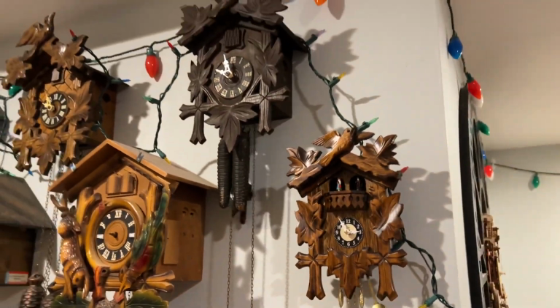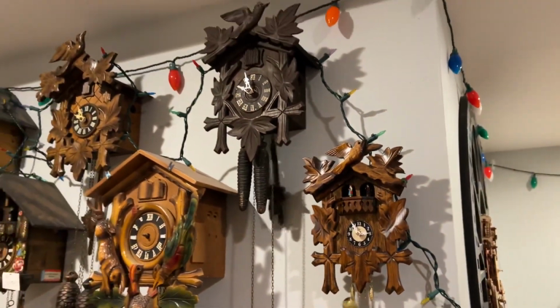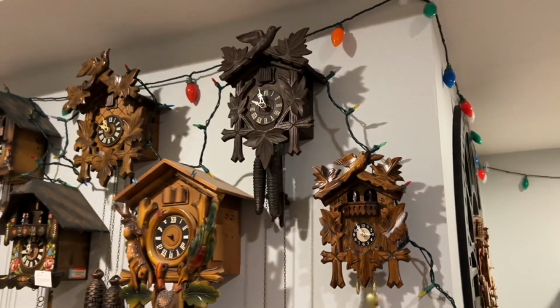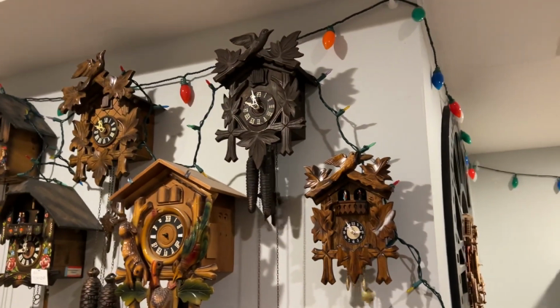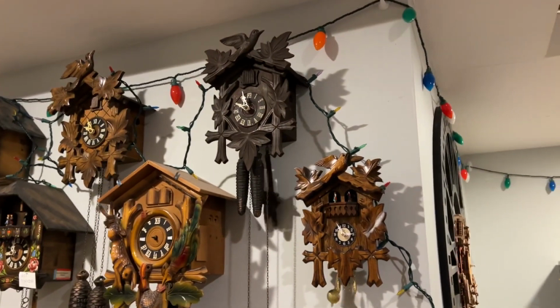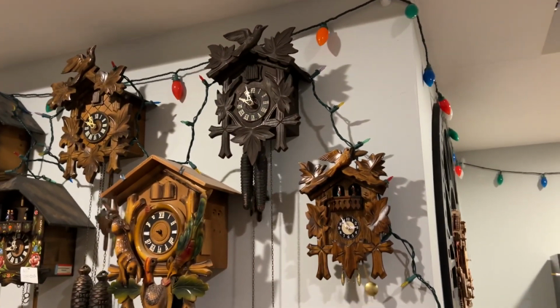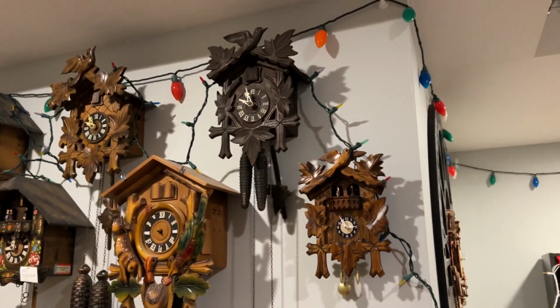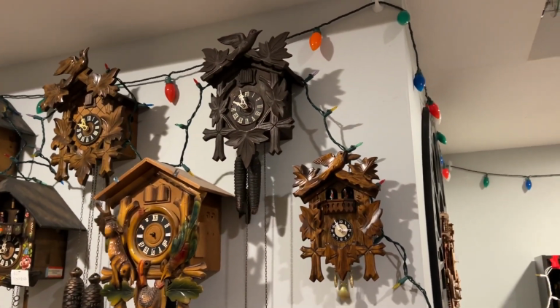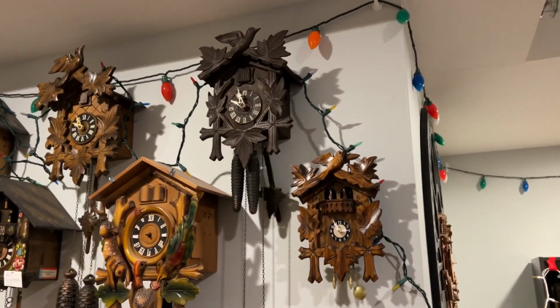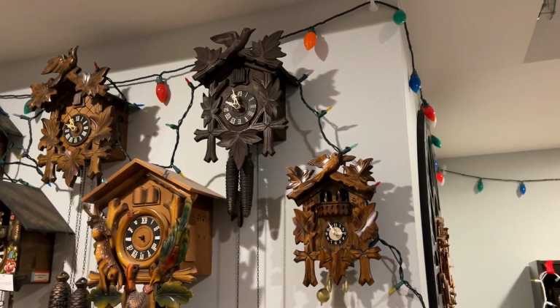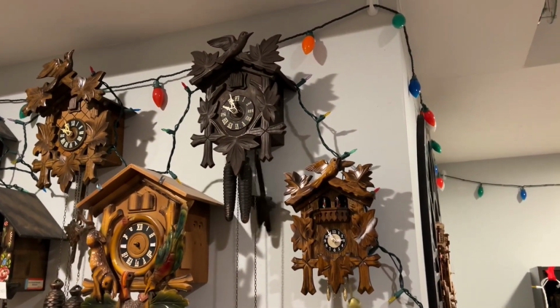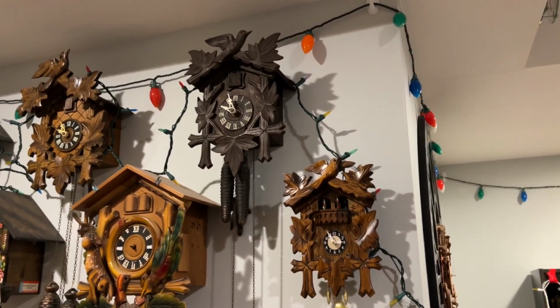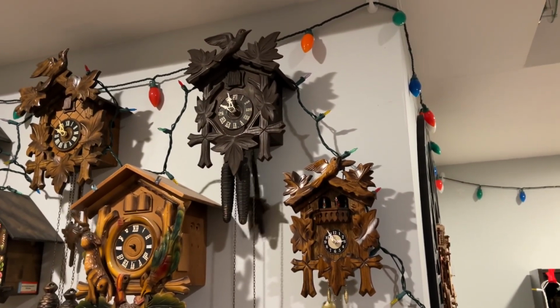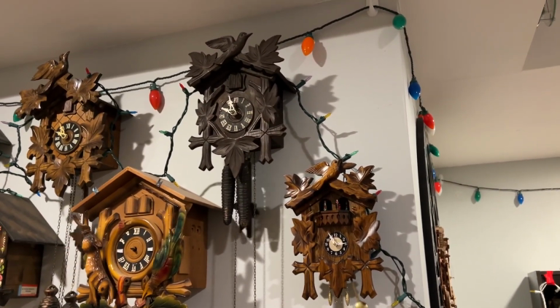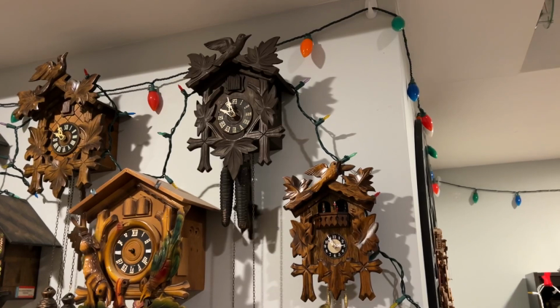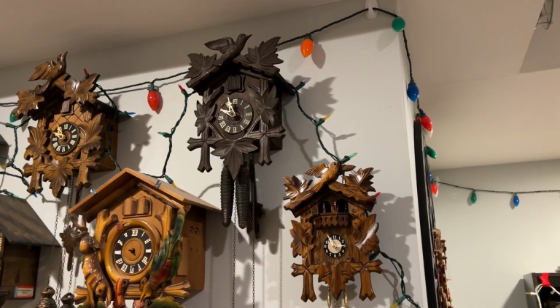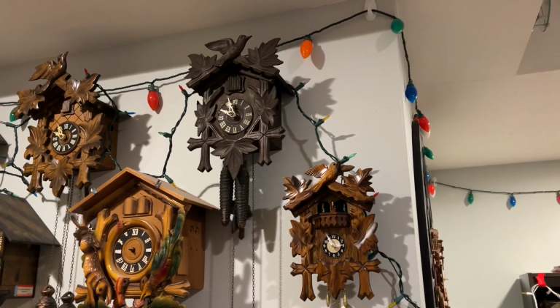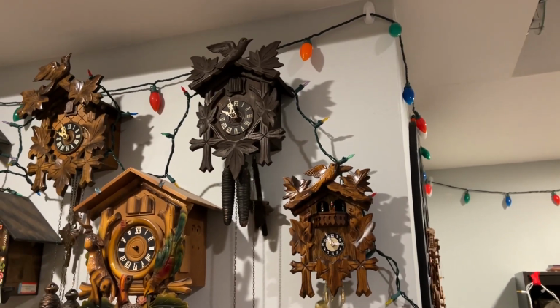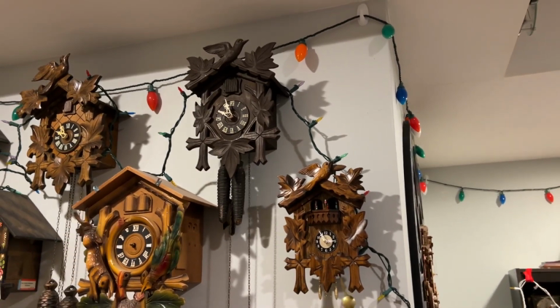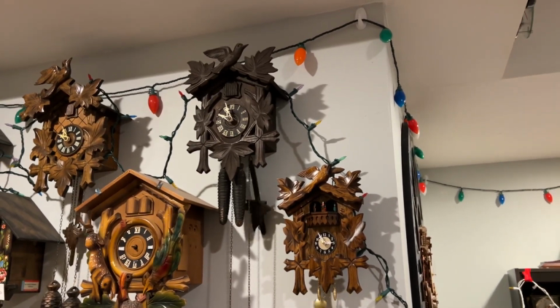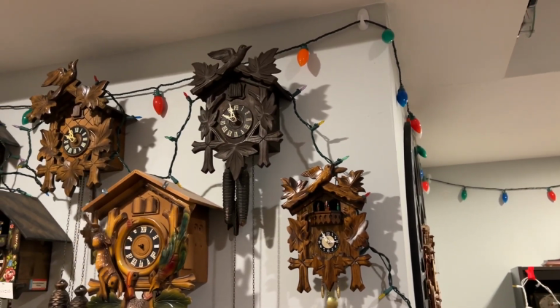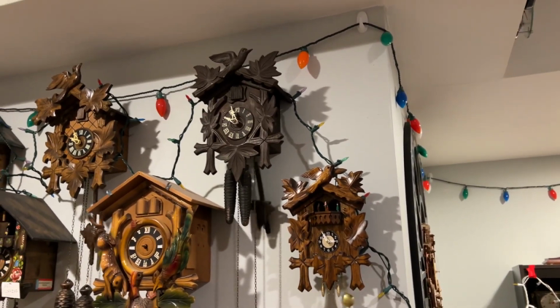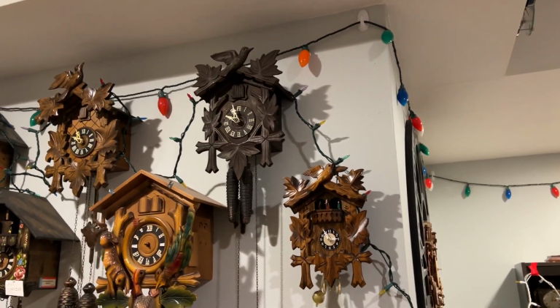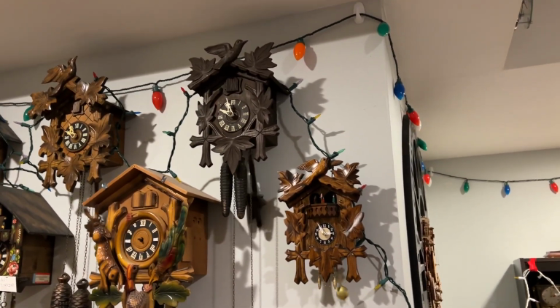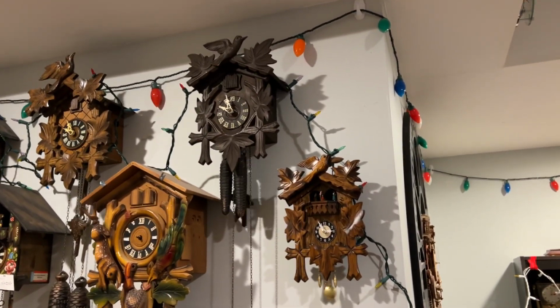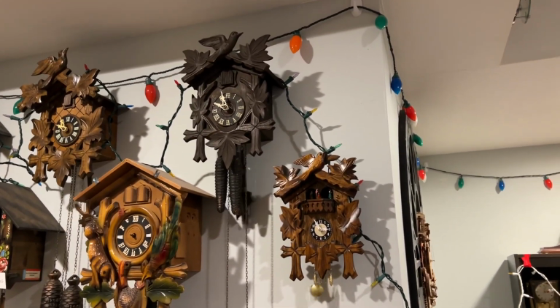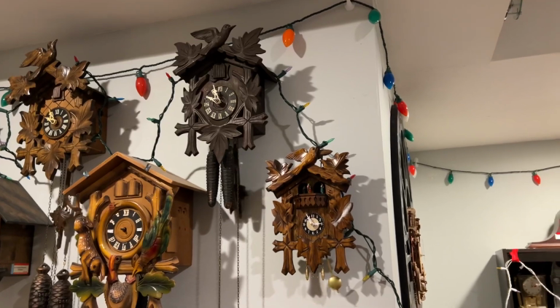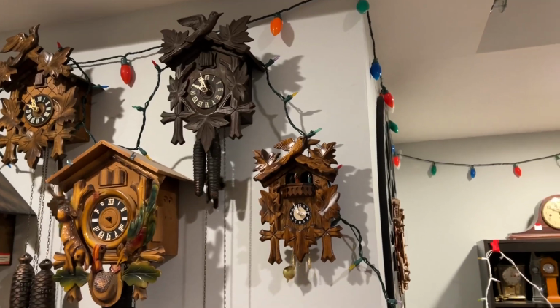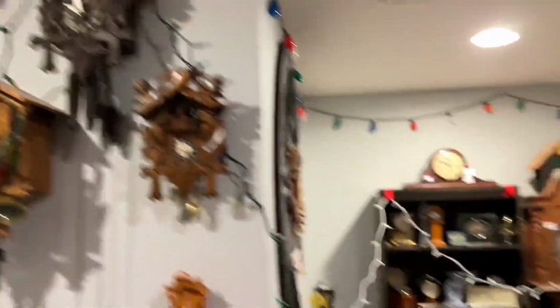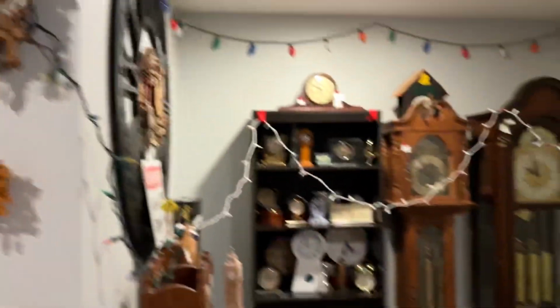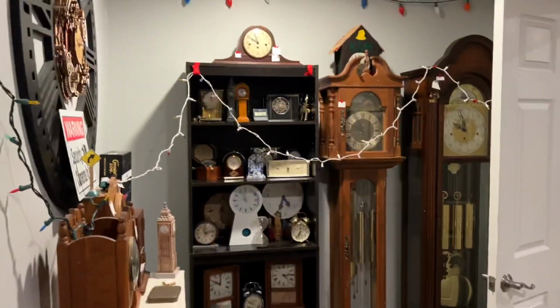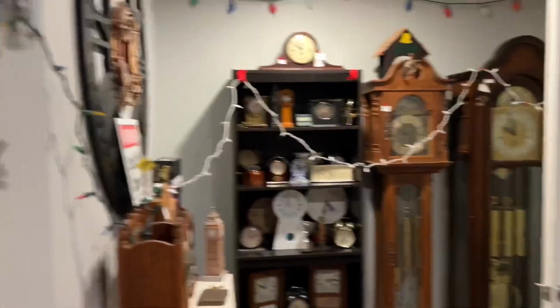And just like that, that makes two cuckoo clocks wound, actually. That's the second one to be wound. That was rather easy to do — just got to pull the weights up, just like winding the emperor.